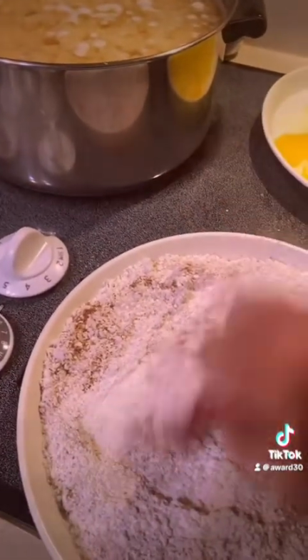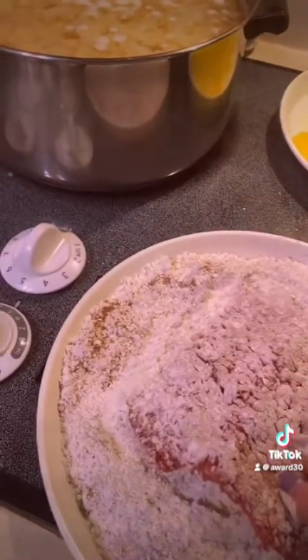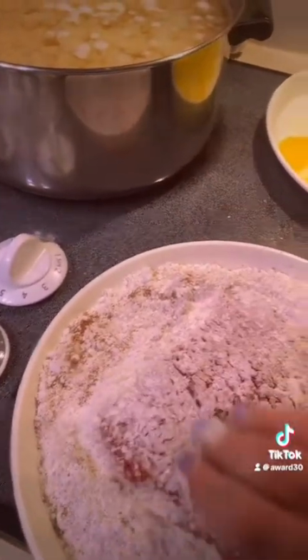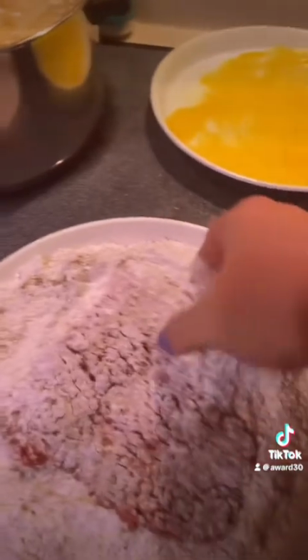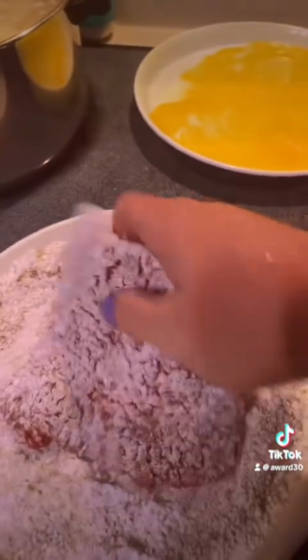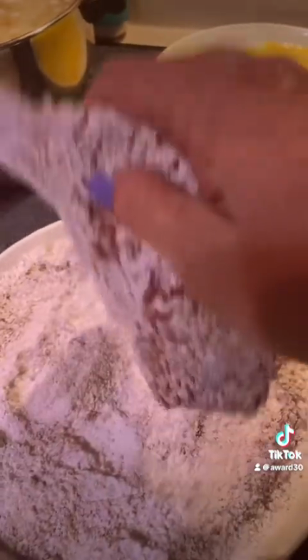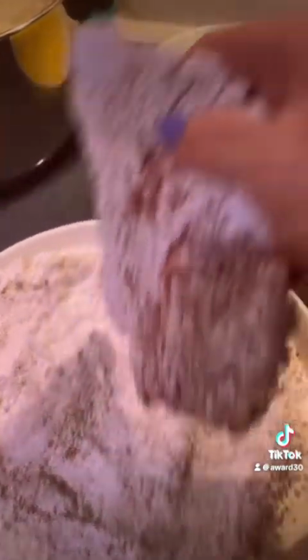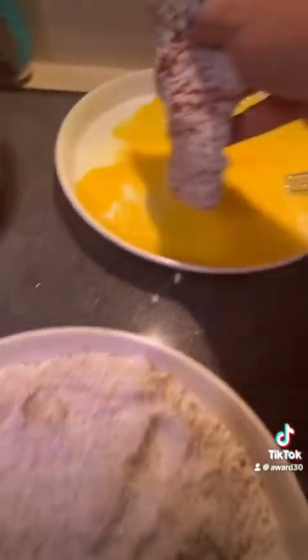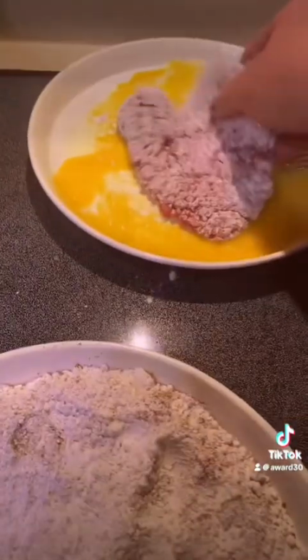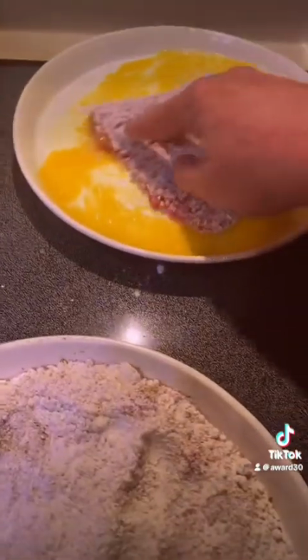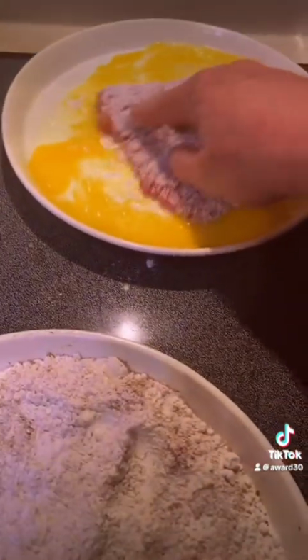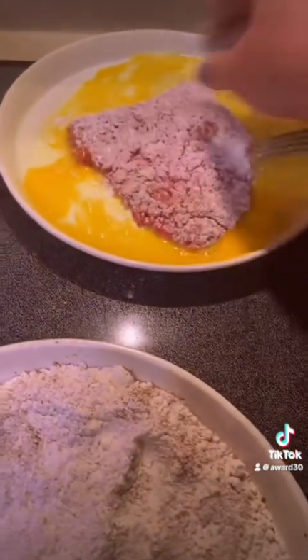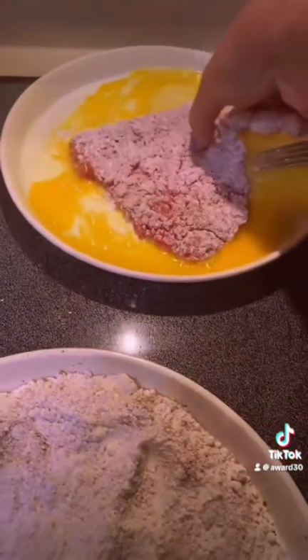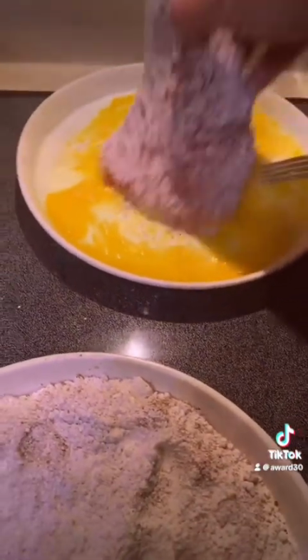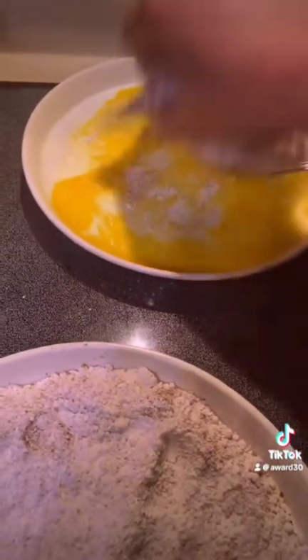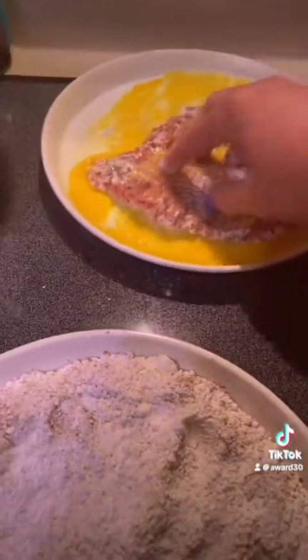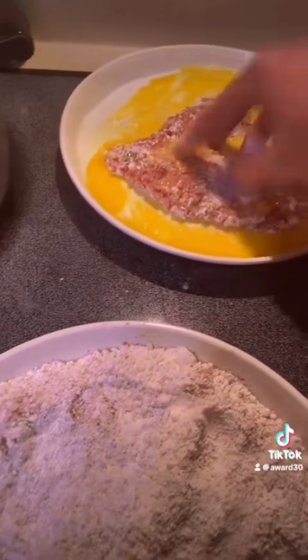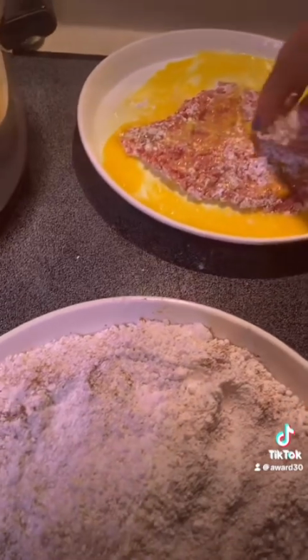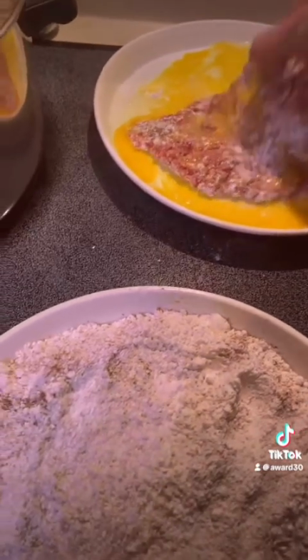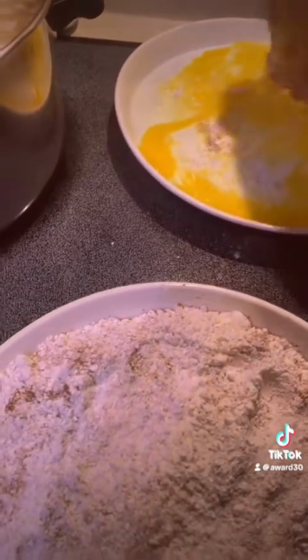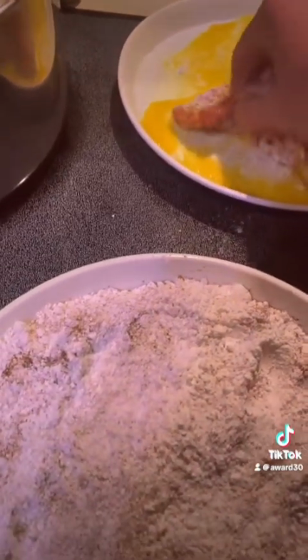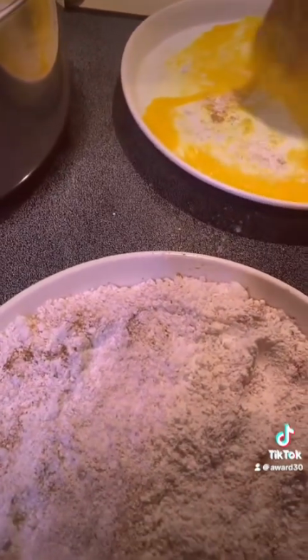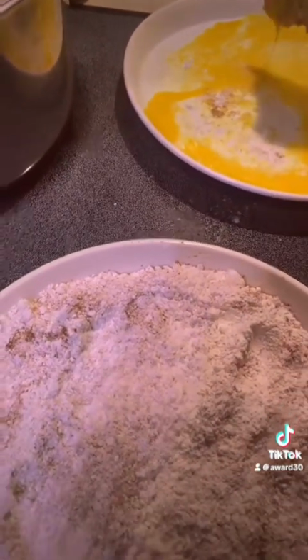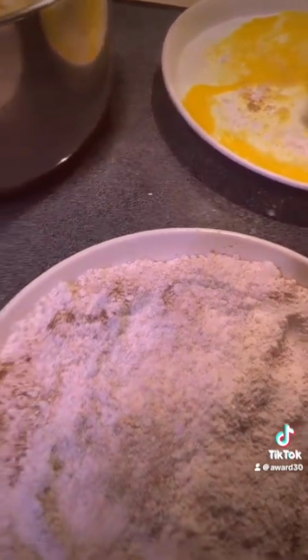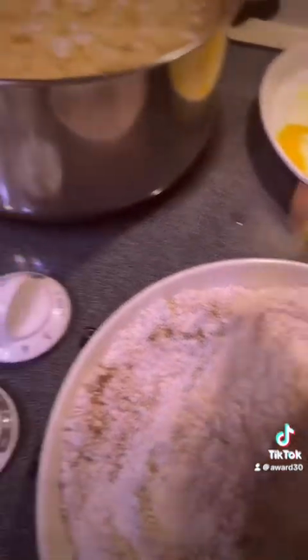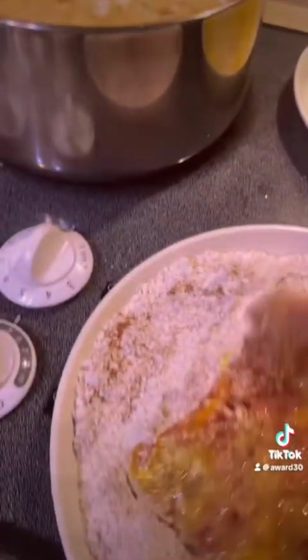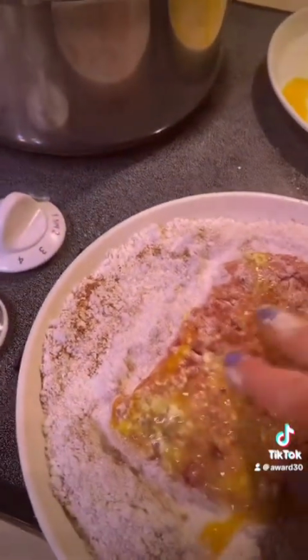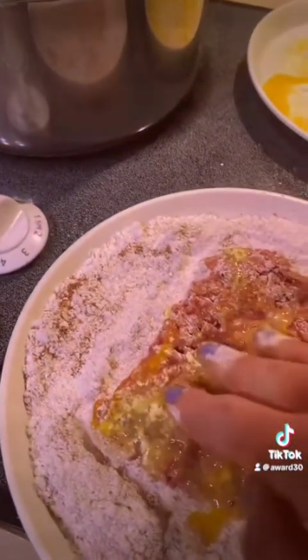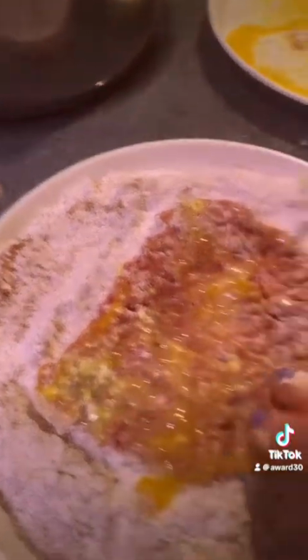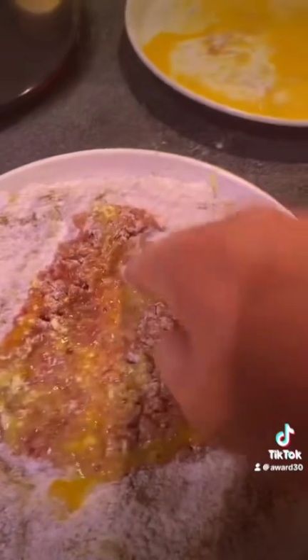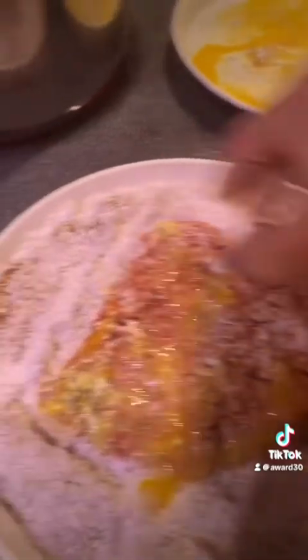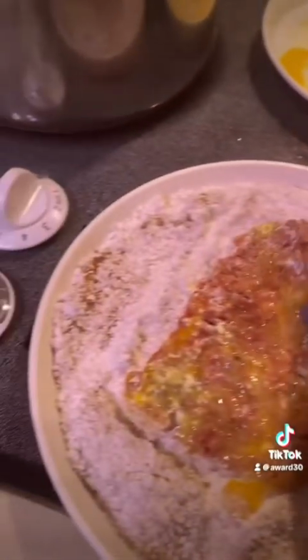Into the flour, shake it off, and into the egg real good. Other side, shake it off, and into the flour again — real good this time.